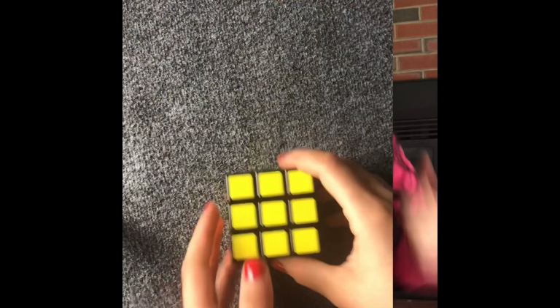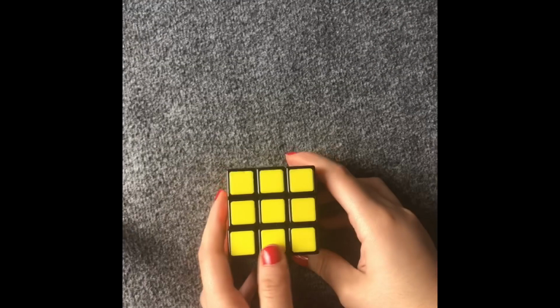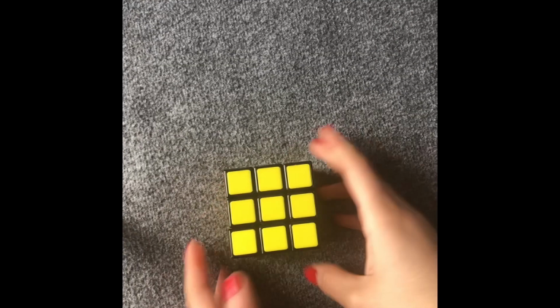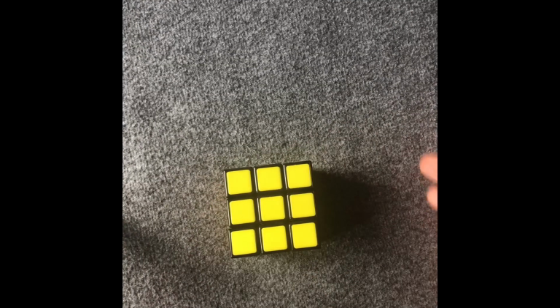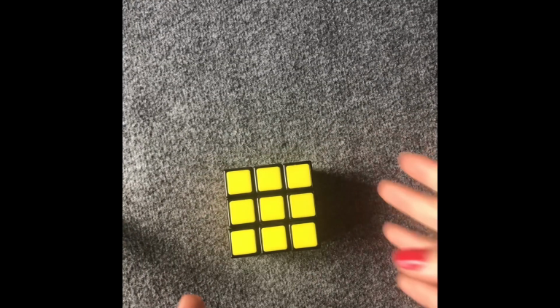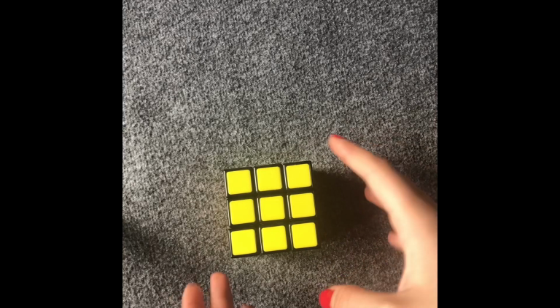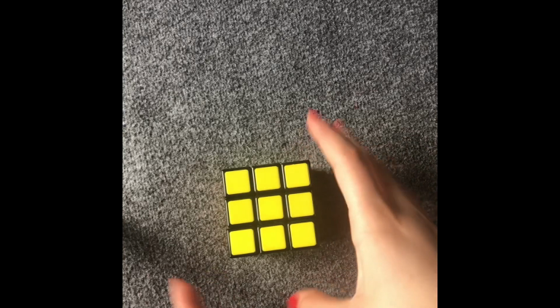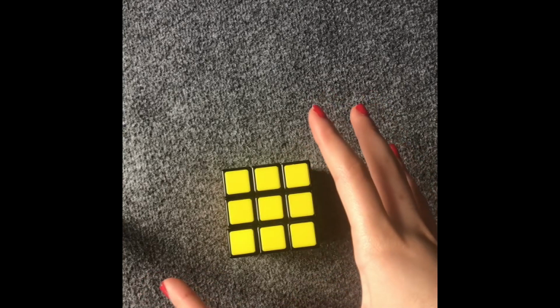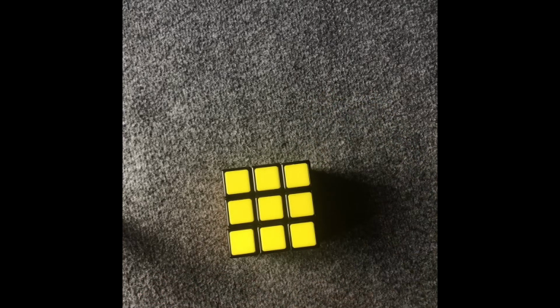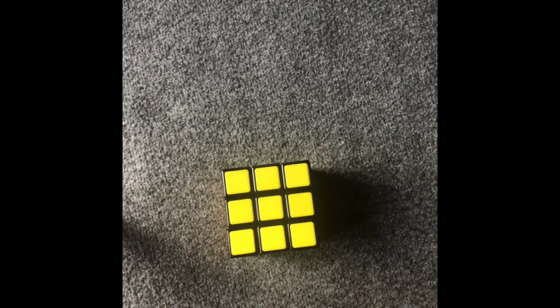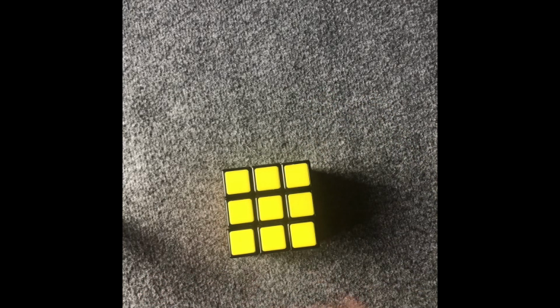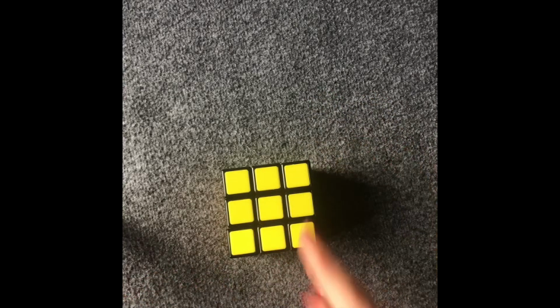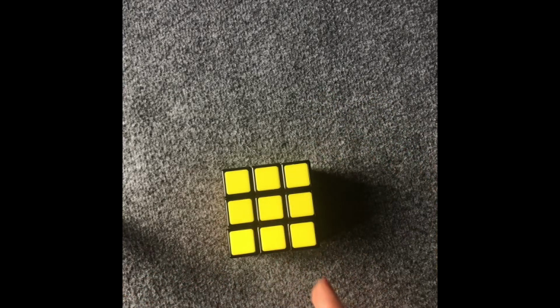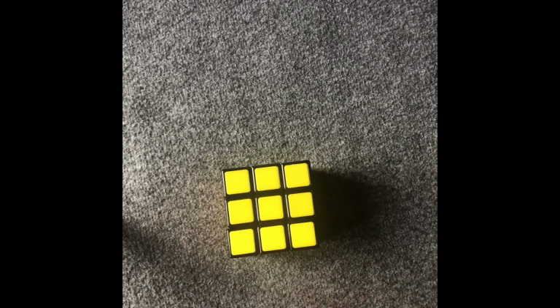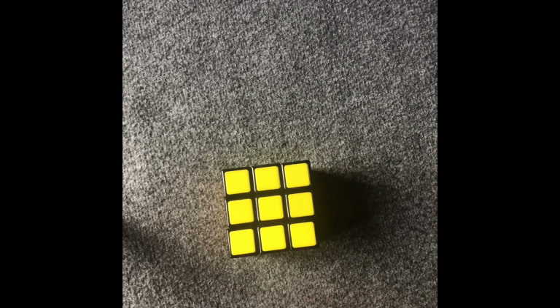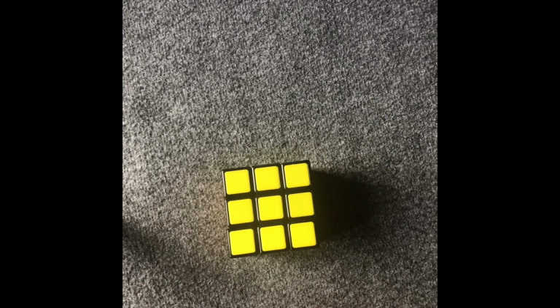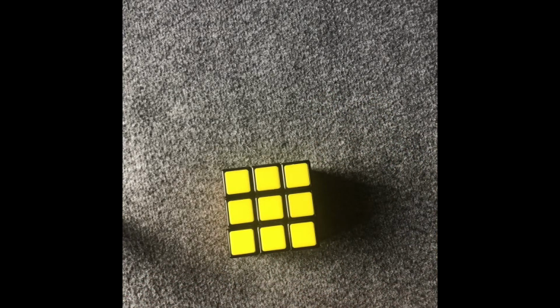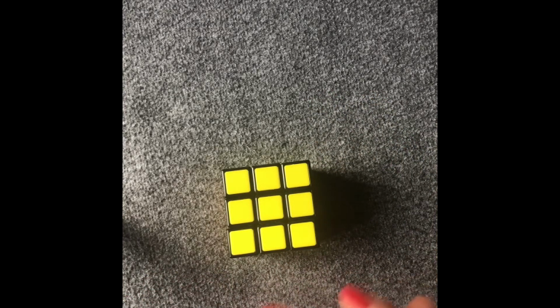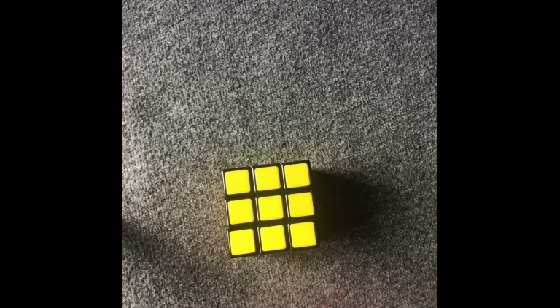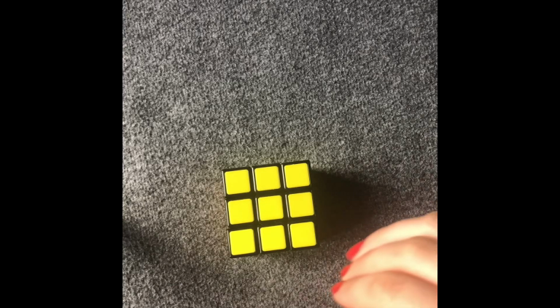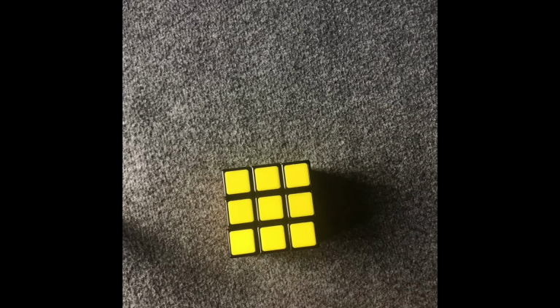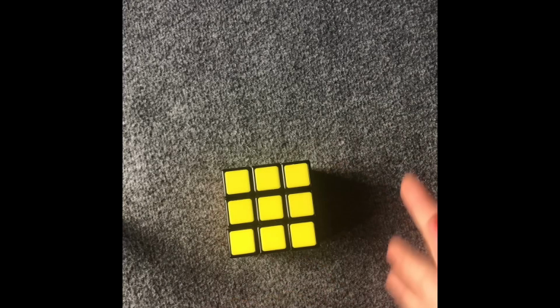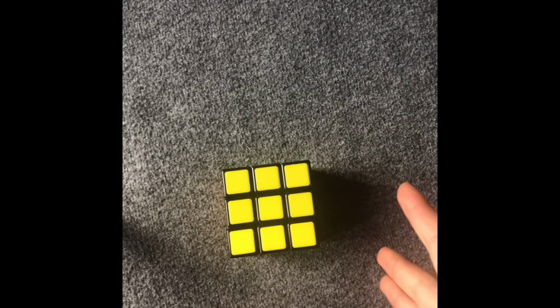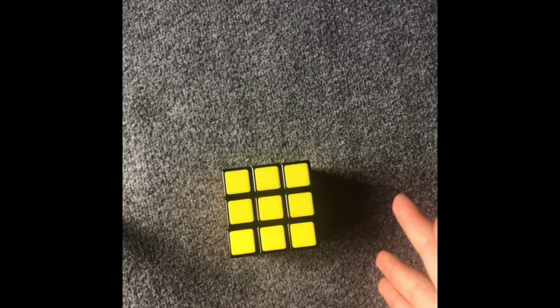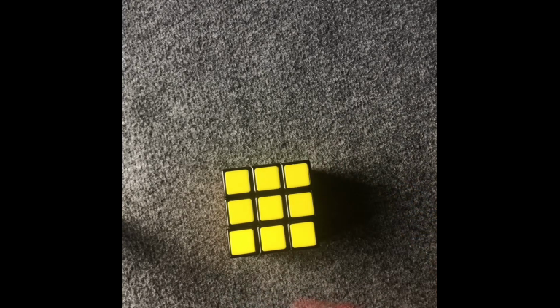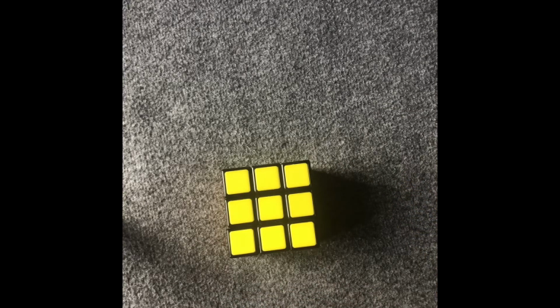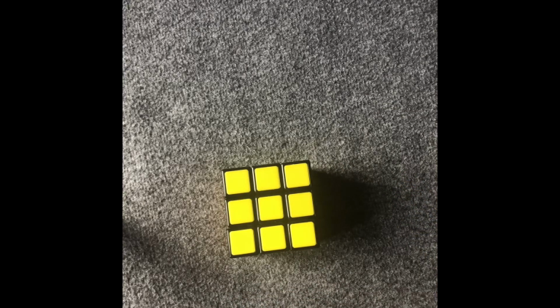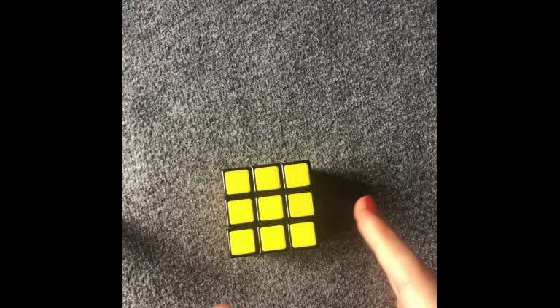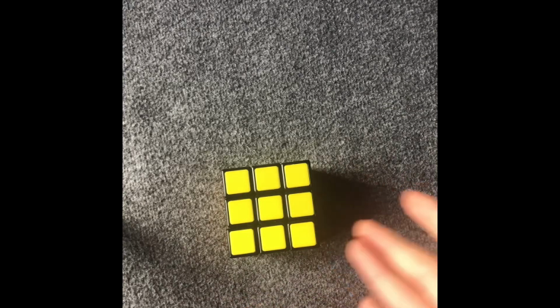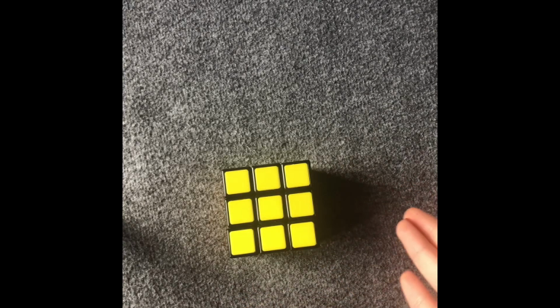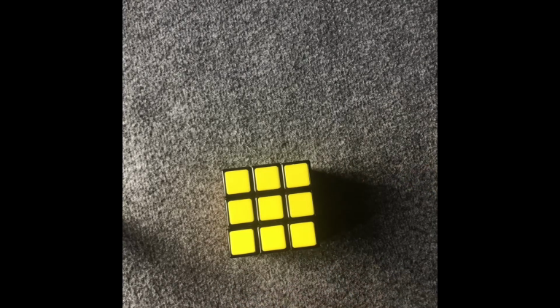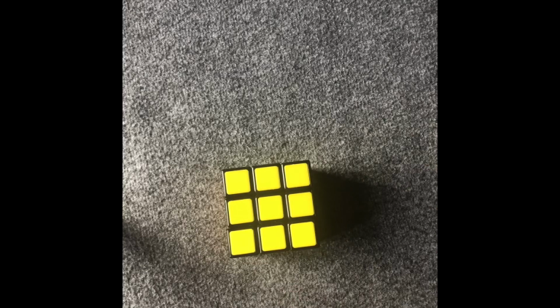Hello everyone, today I'm going to be teaching how to solve your Rubik's cube. I'm going to show first how to do the algorithms, and then I'm going to start by explaining the steps. If you have any questions you can comment below, so let's start.